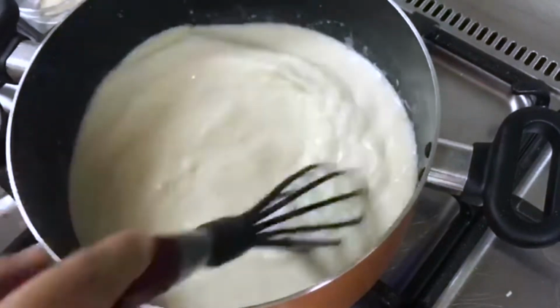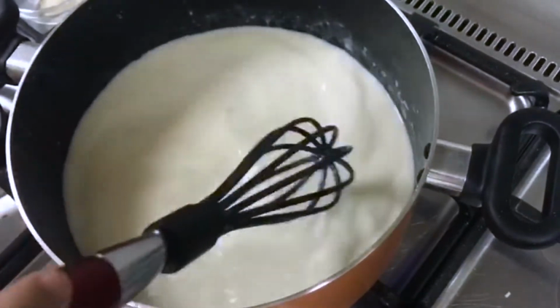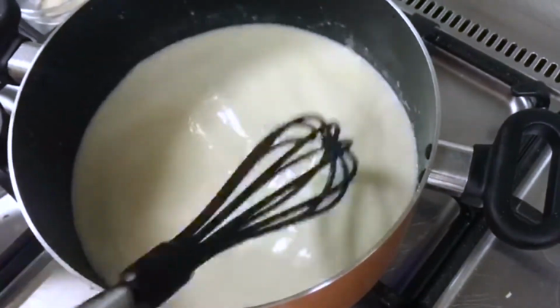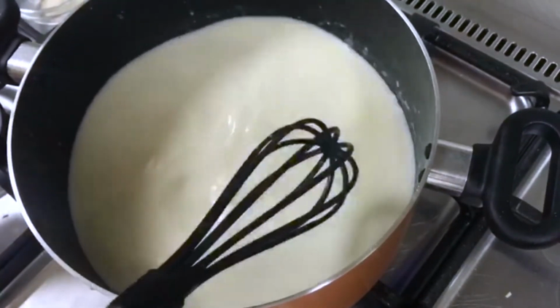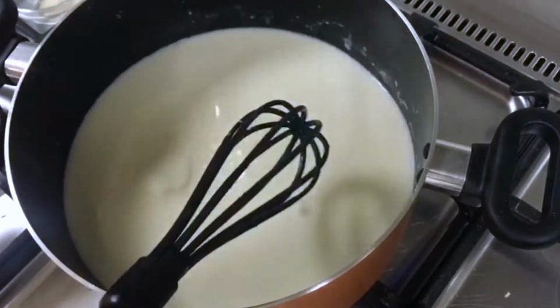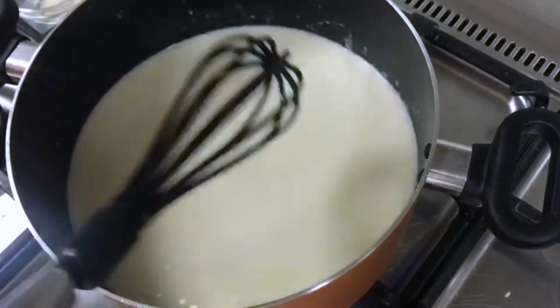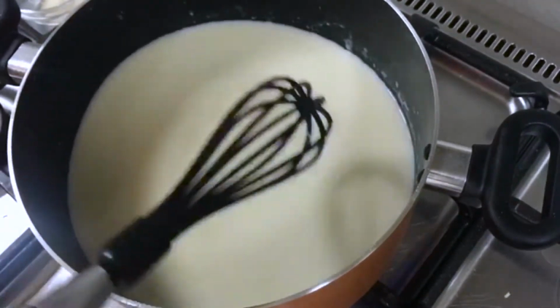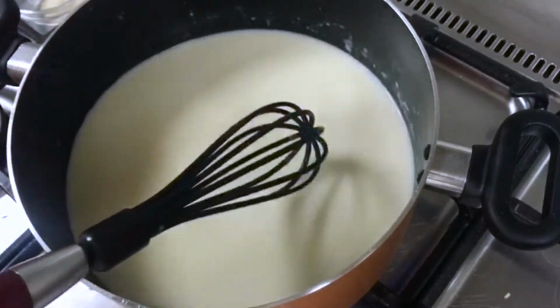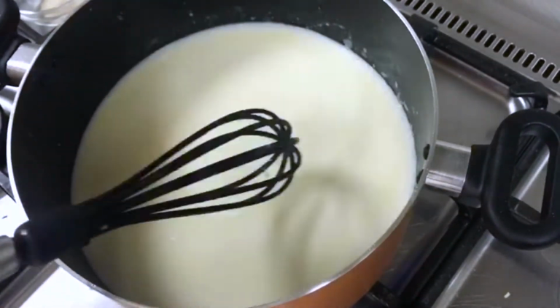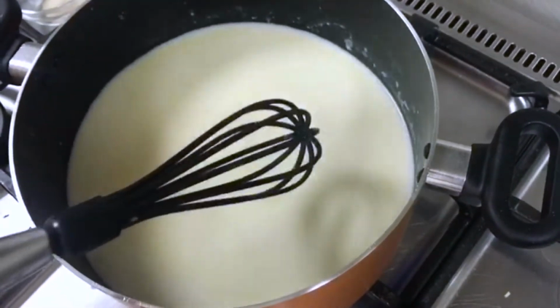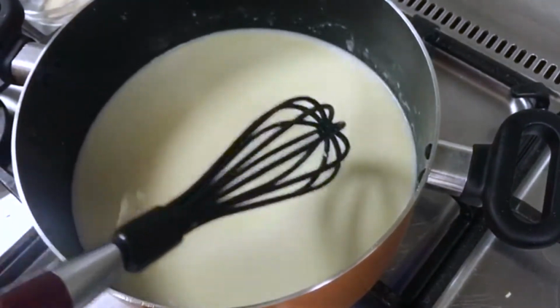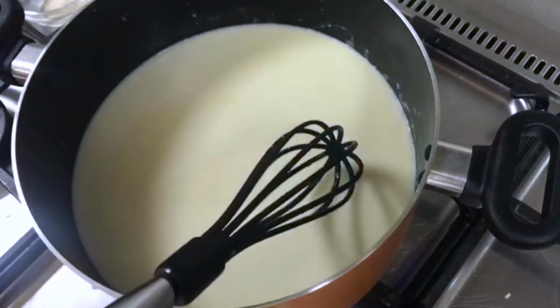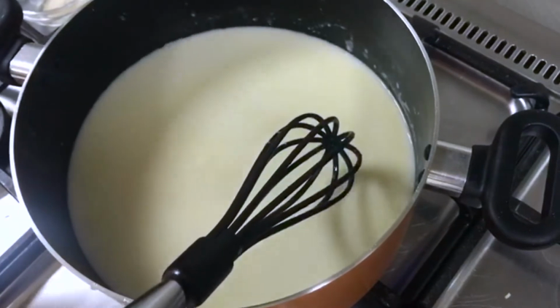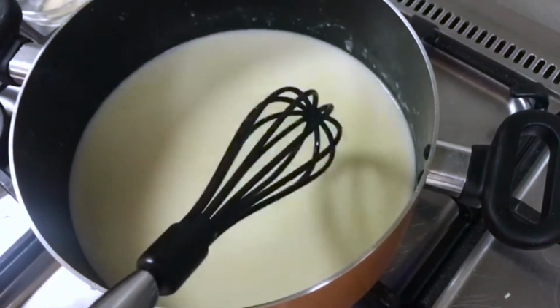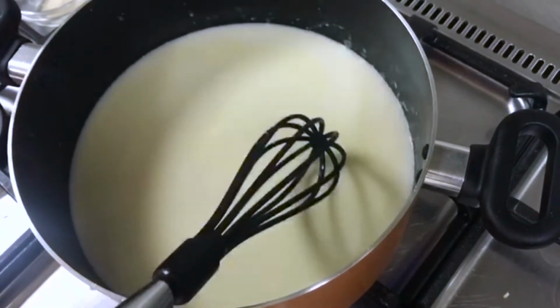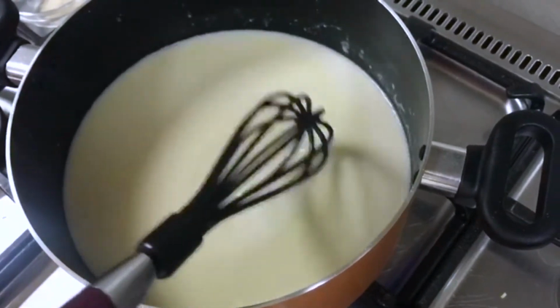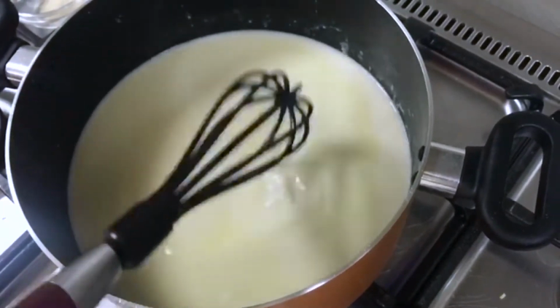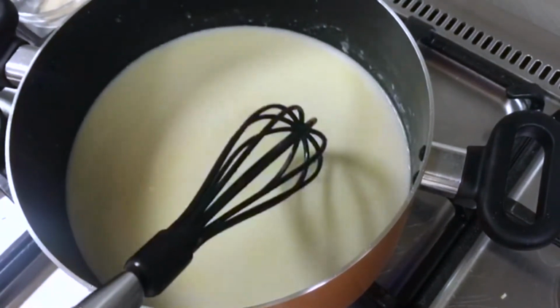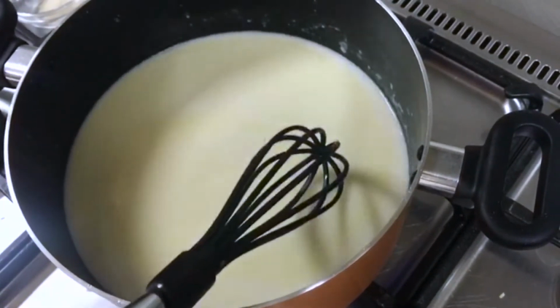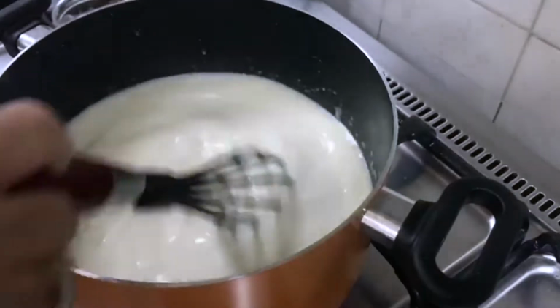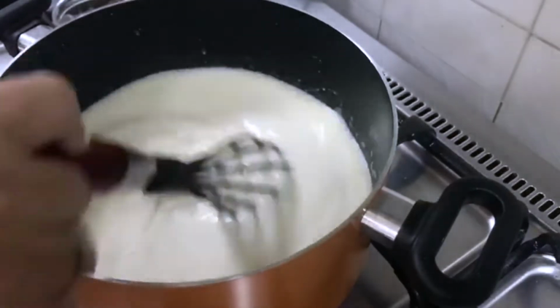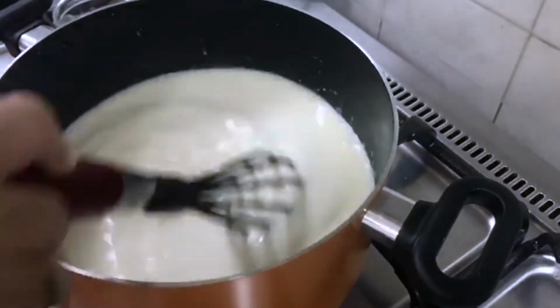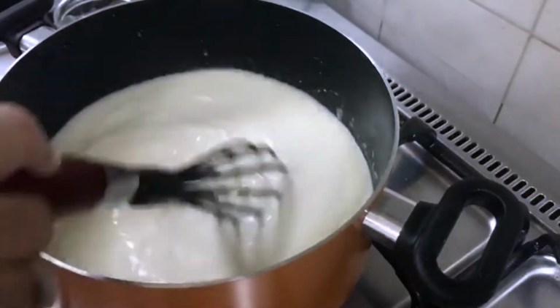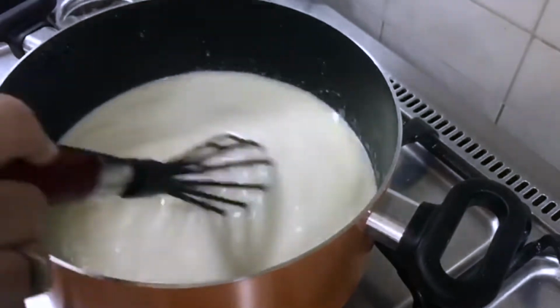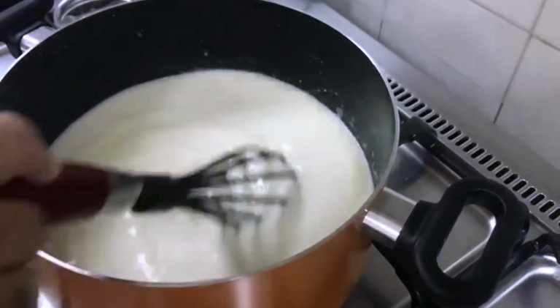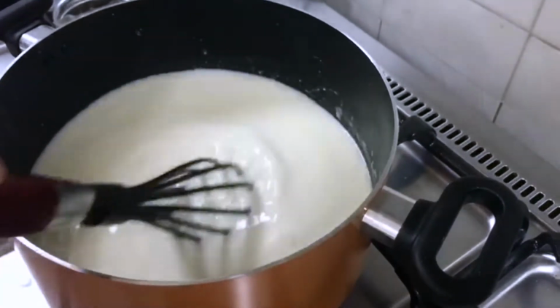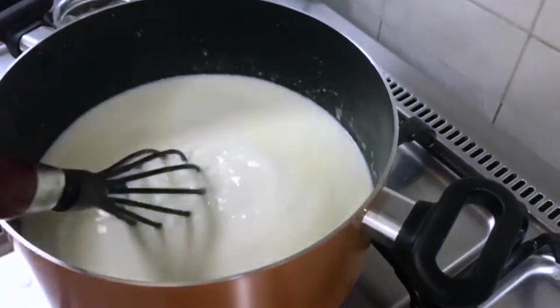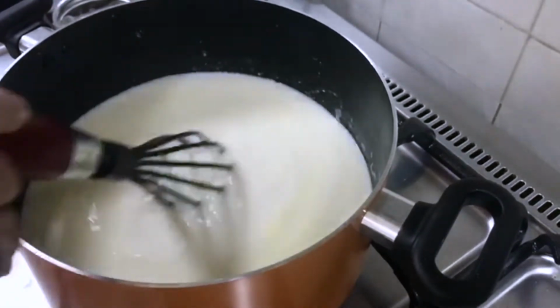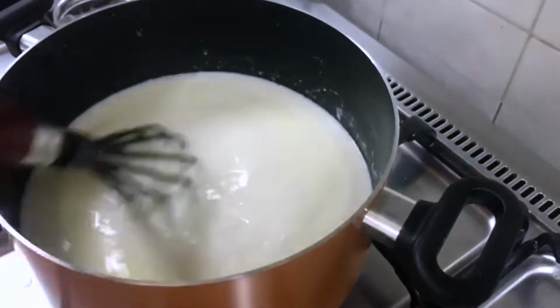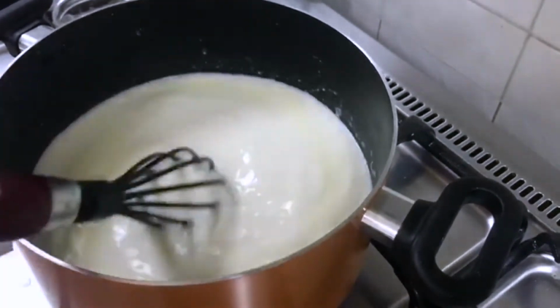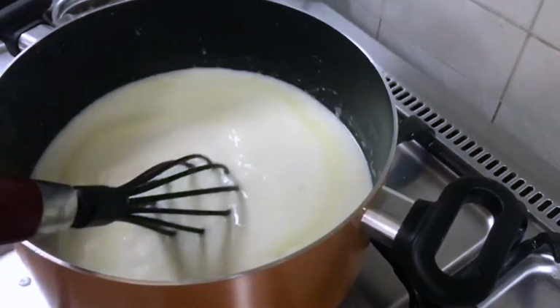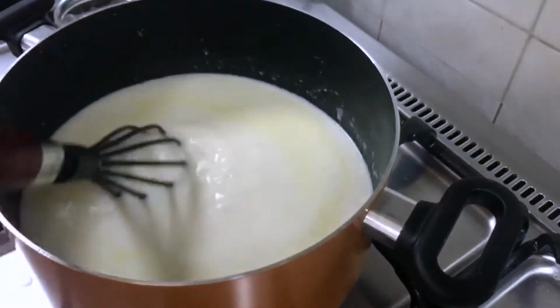When it is boiled, it will become thick. Then we will put in salt and white pepper. When you cut in your stock, we will need chicken pieces.